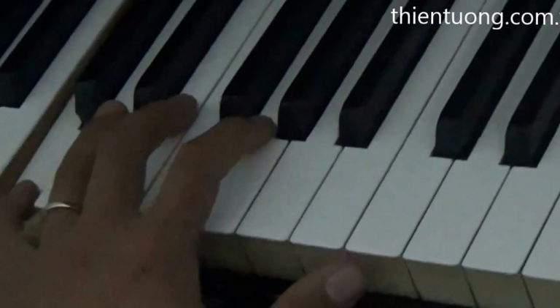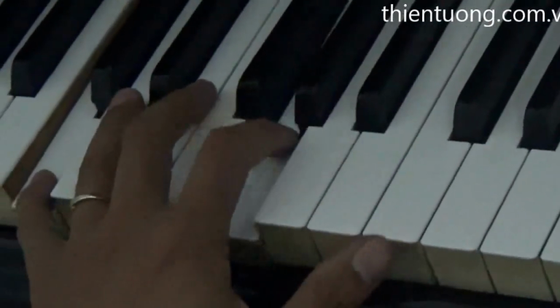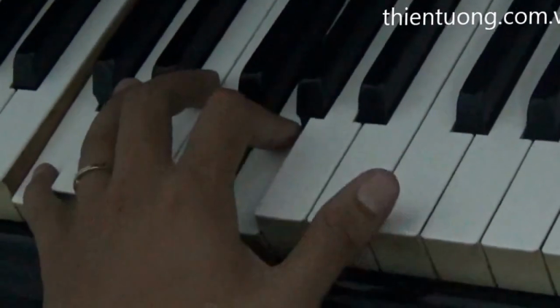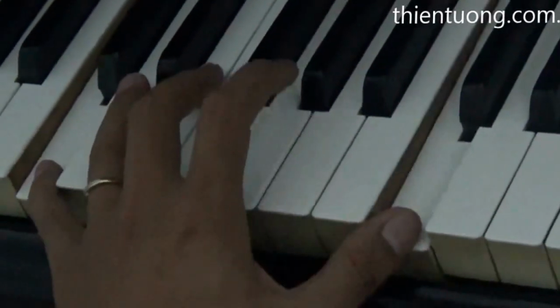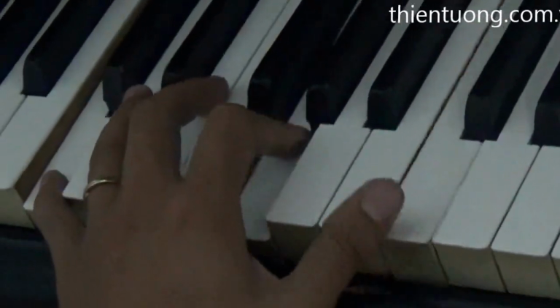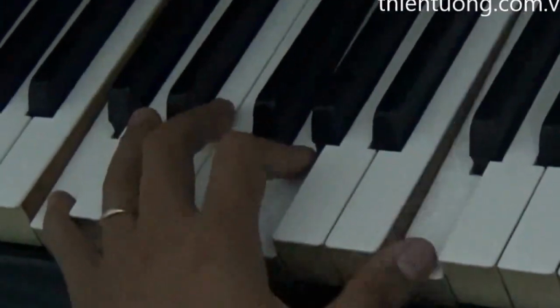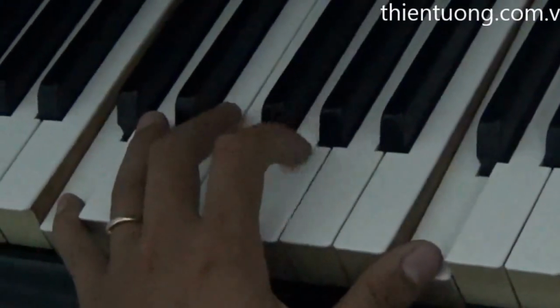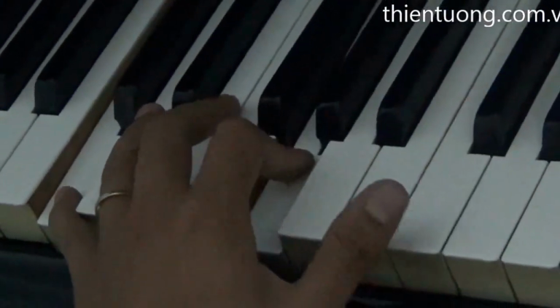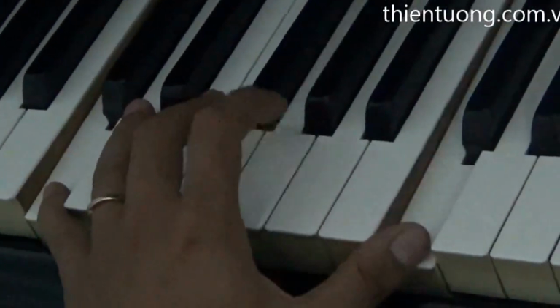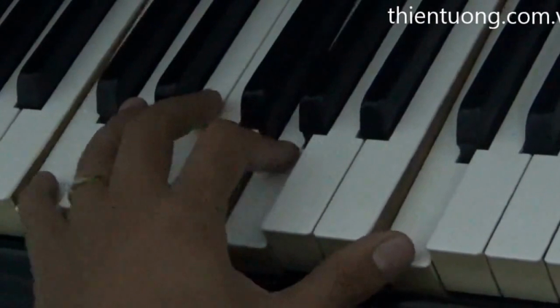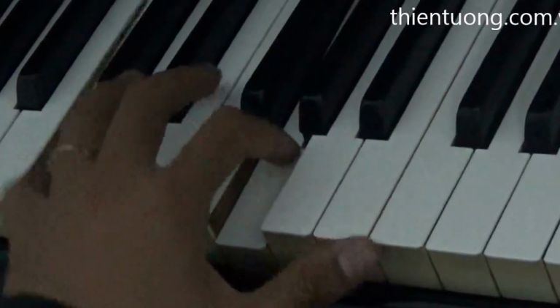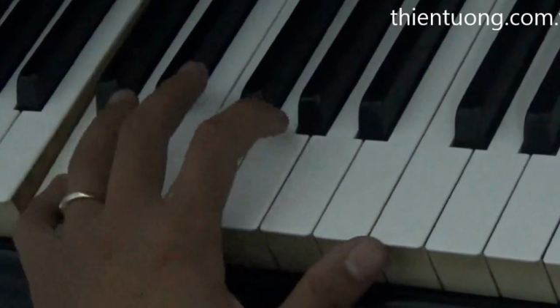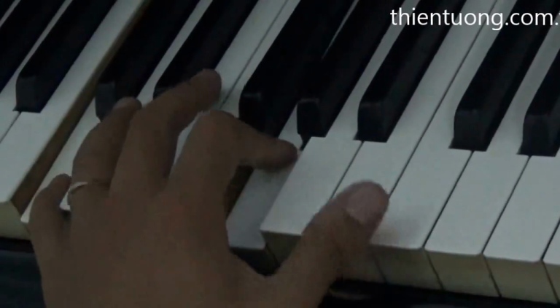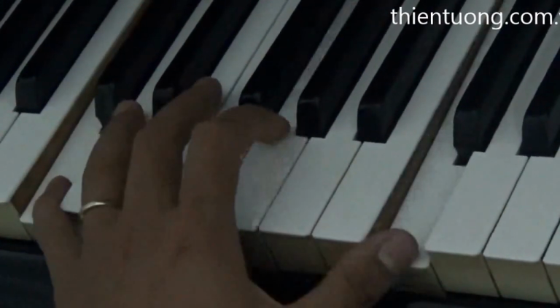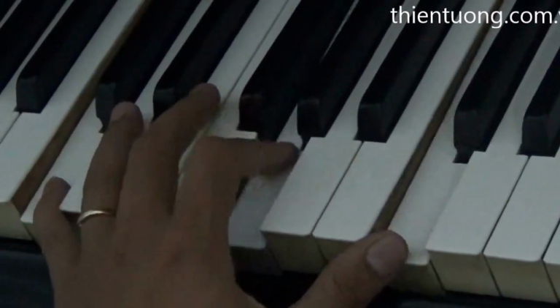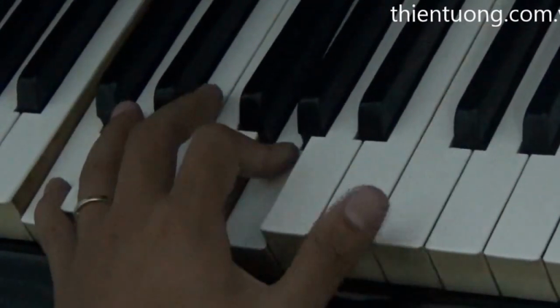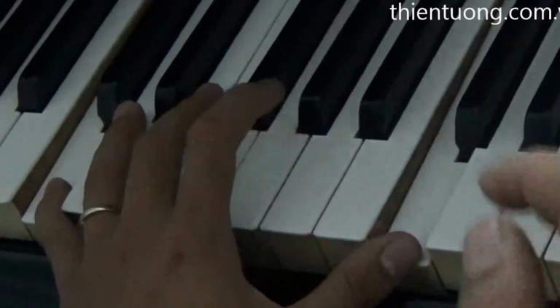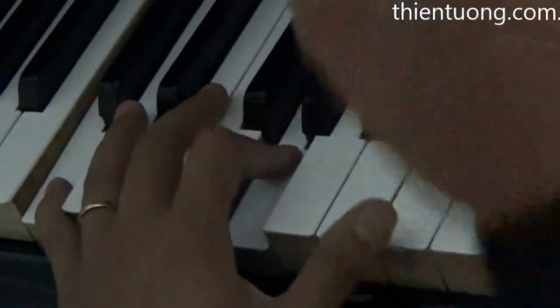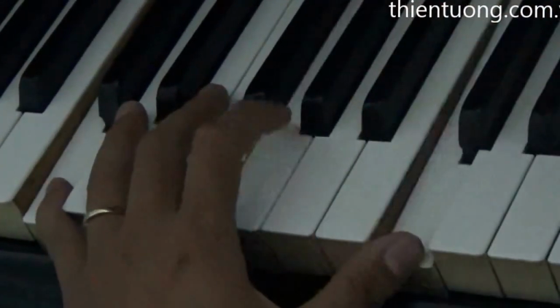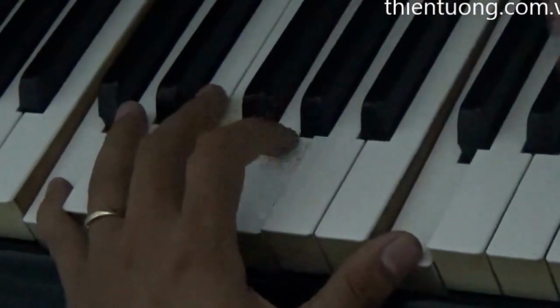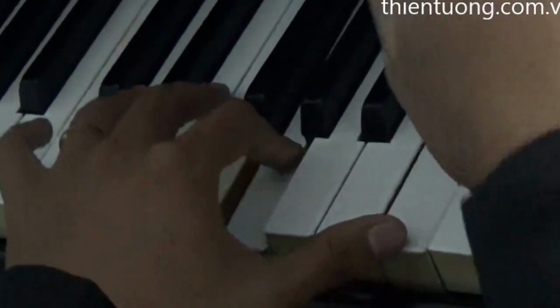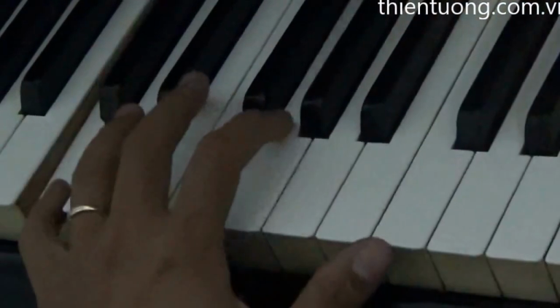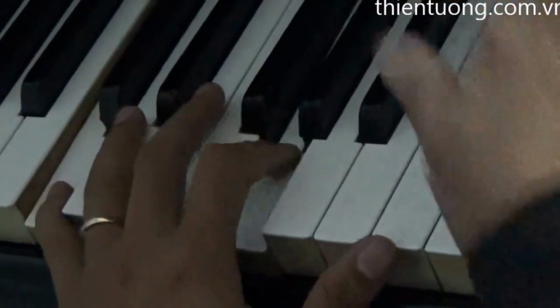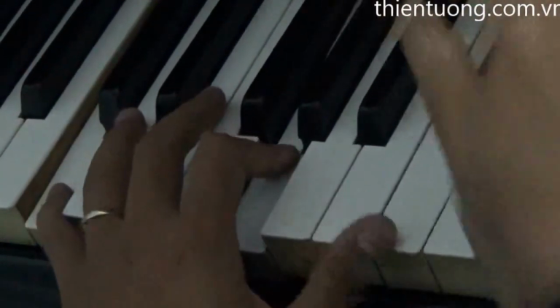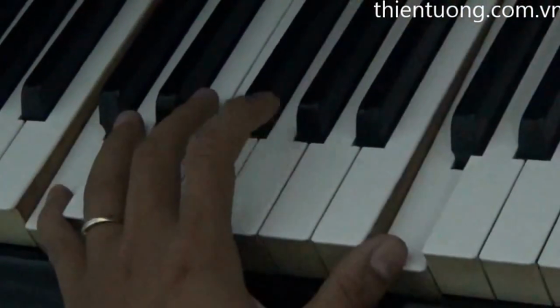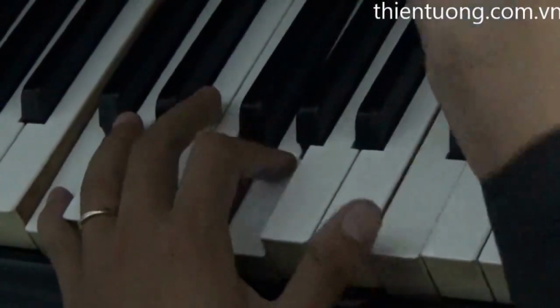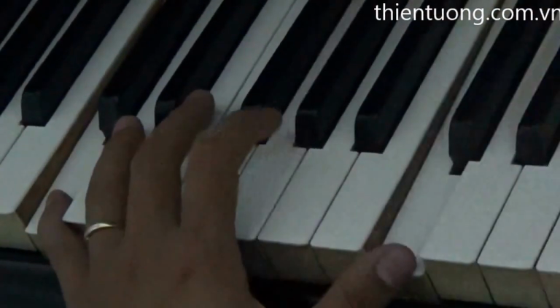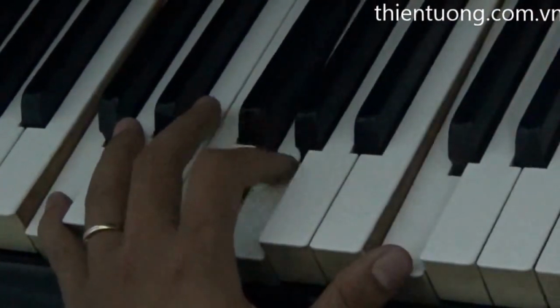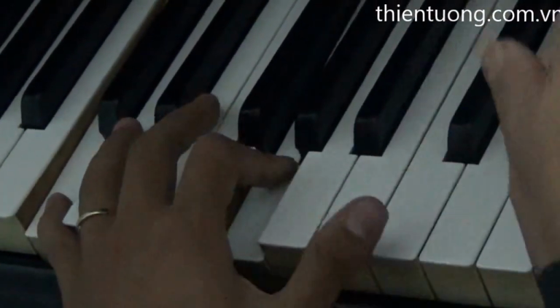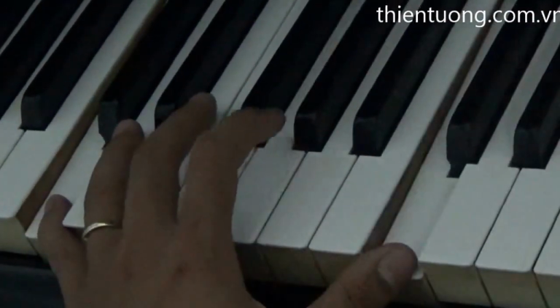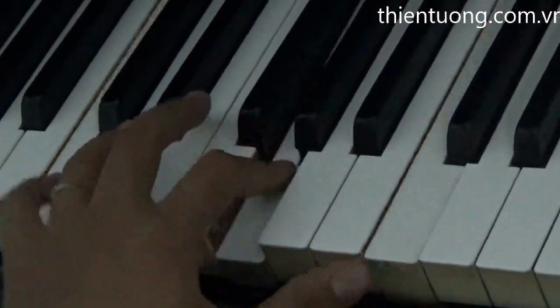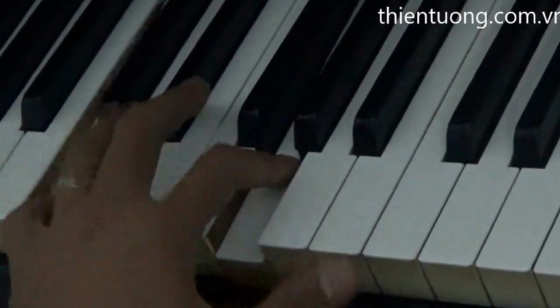1, 2 son, 3 son, 4 son. 1 son, 2 son, 3 son, 4 son. 1 son, 2 son, 3 son, 4 son, 5.